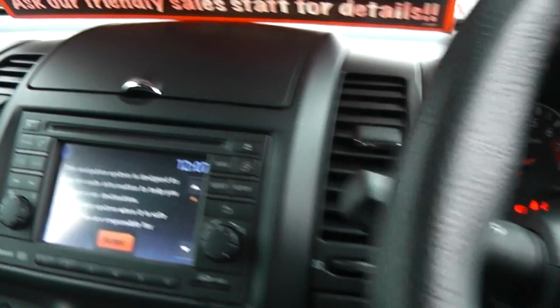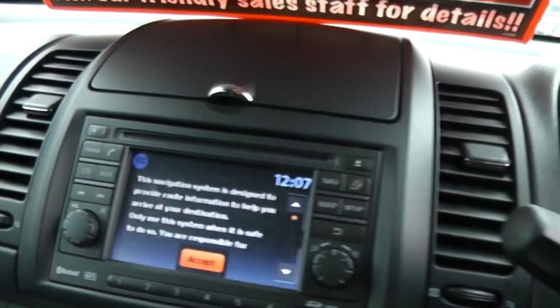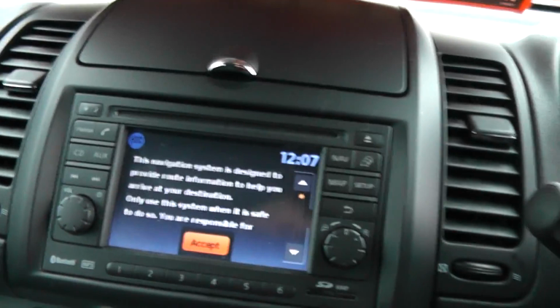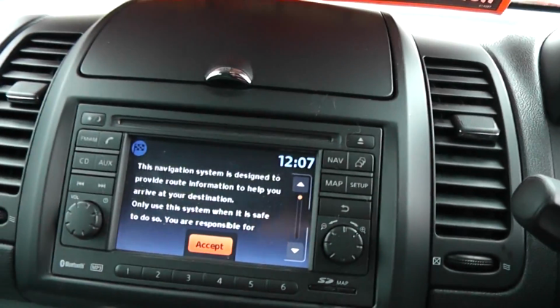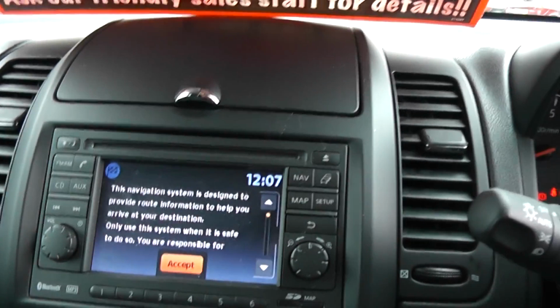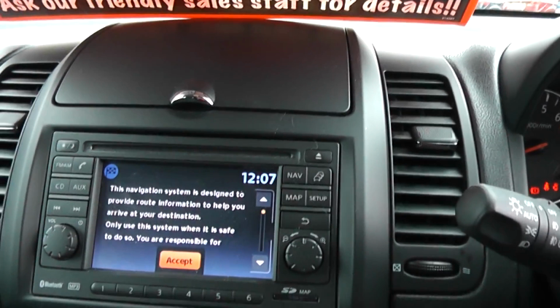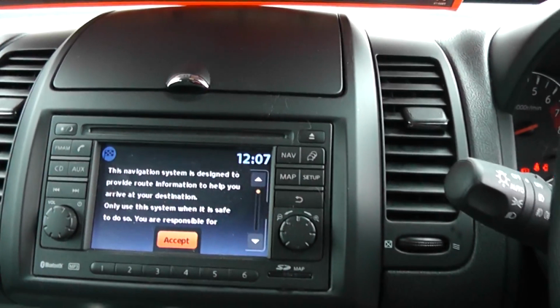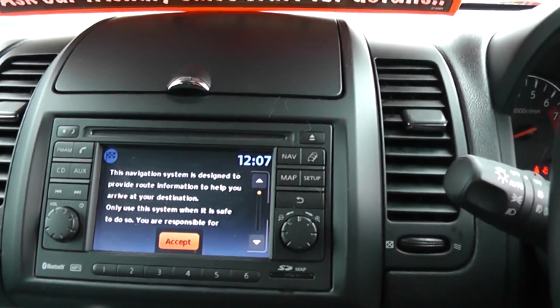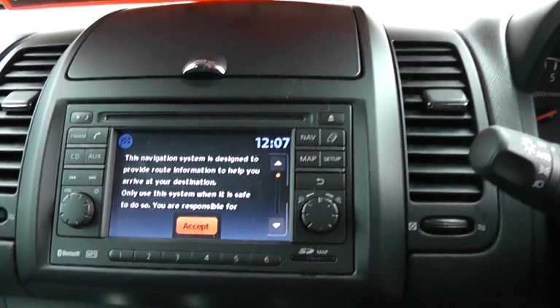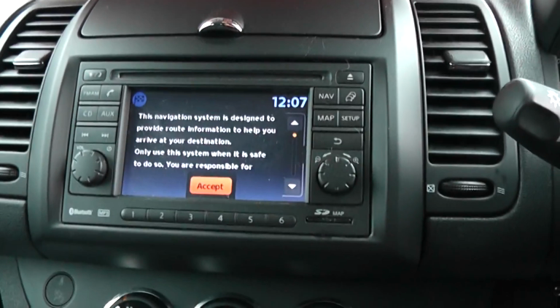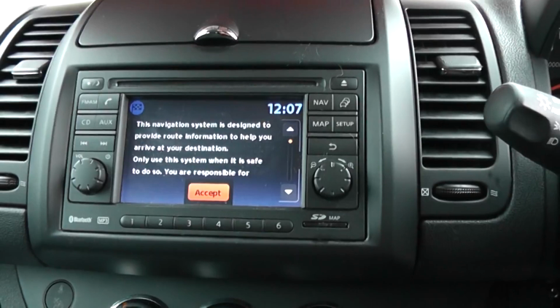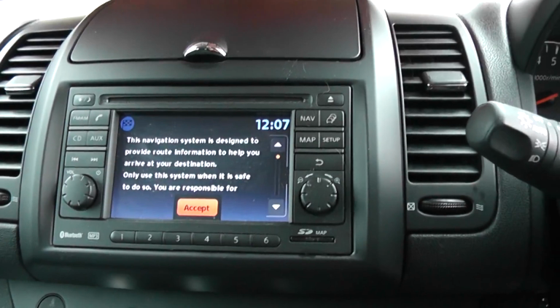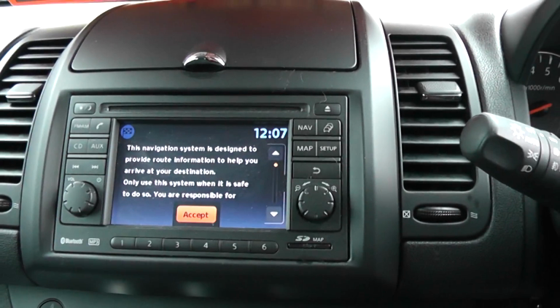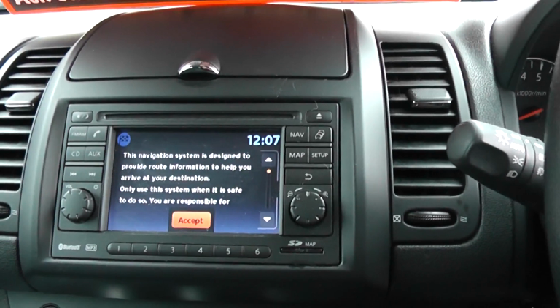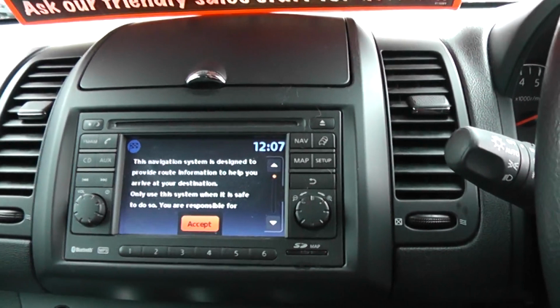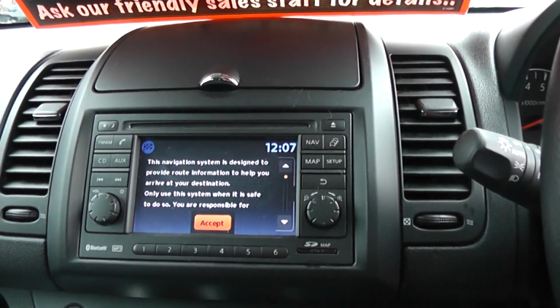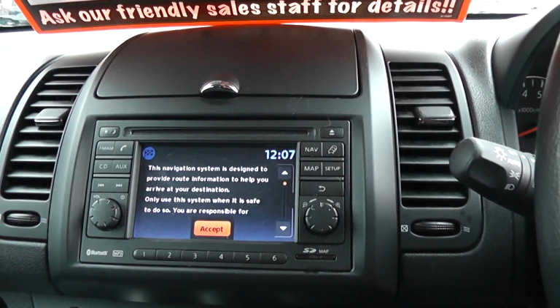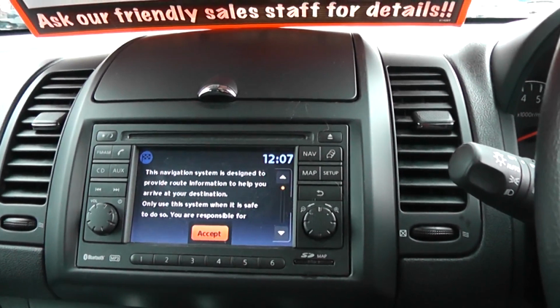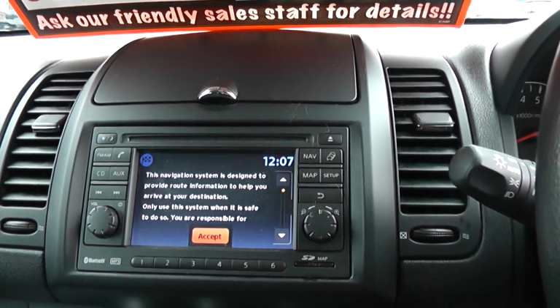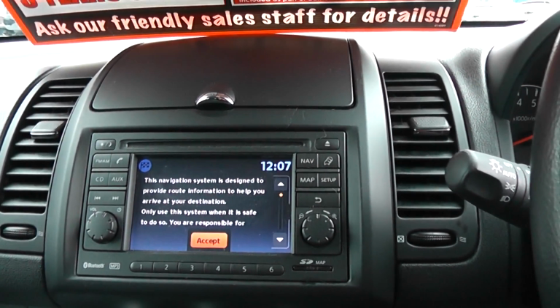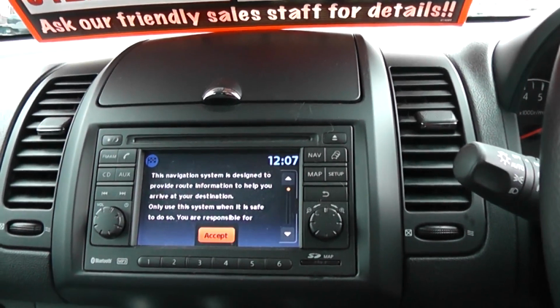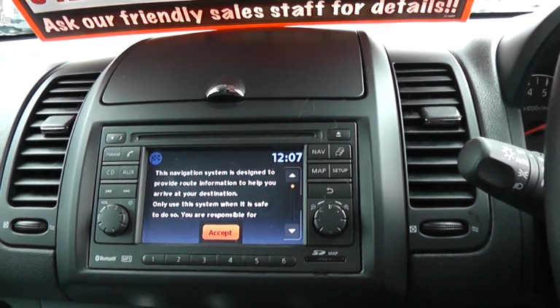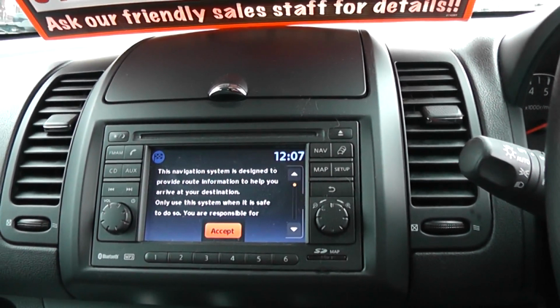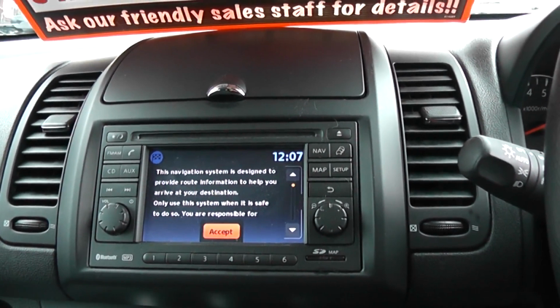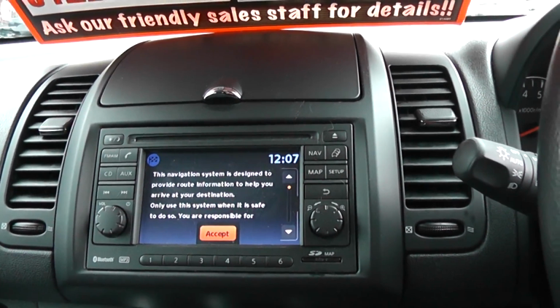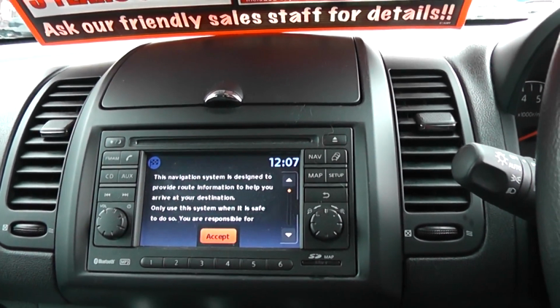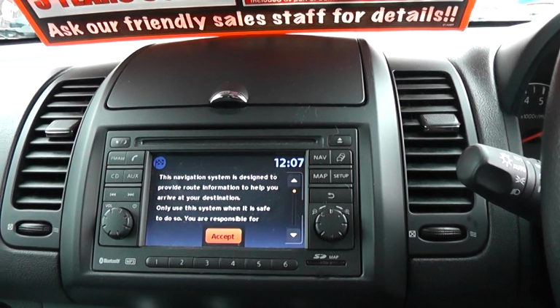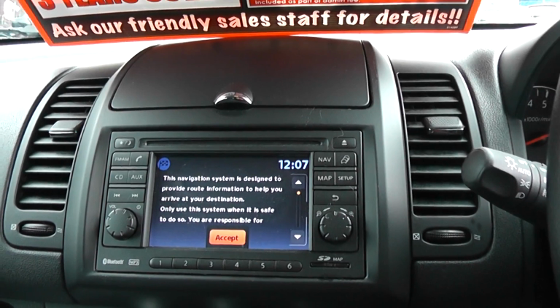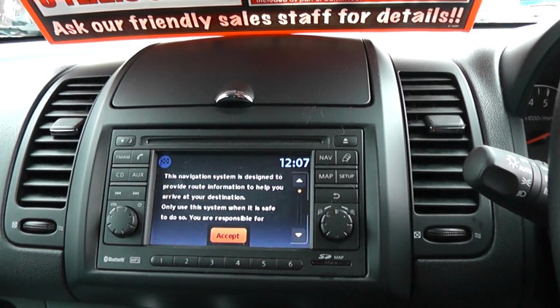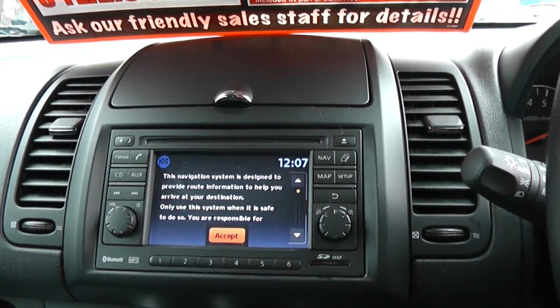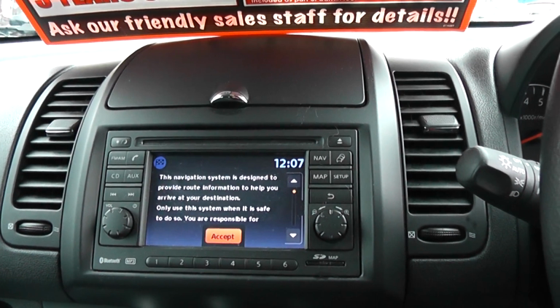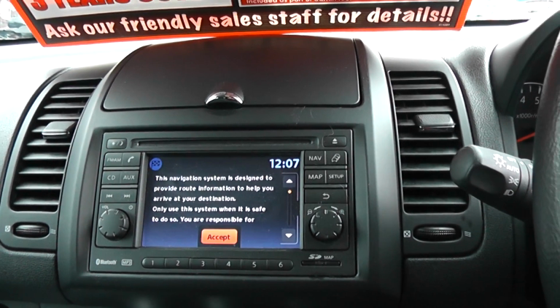The car has a radio CD player with AUX connections. It also has a satellite navigation system and connections for Bluetooth for mobile devices.